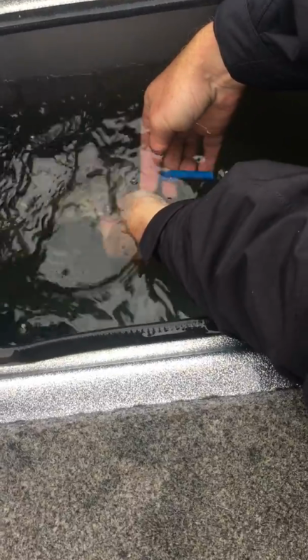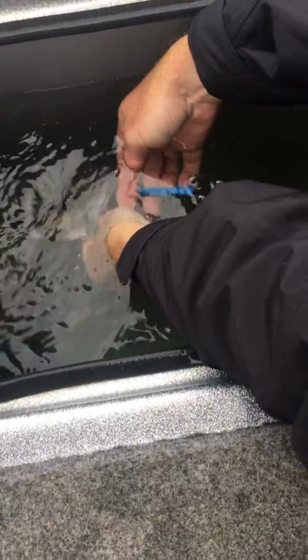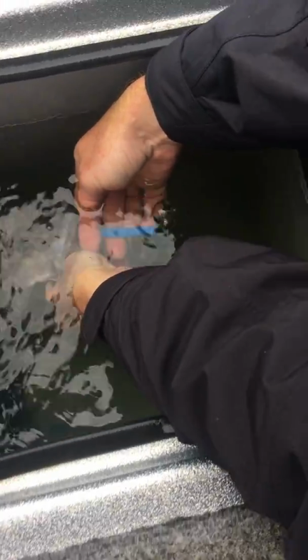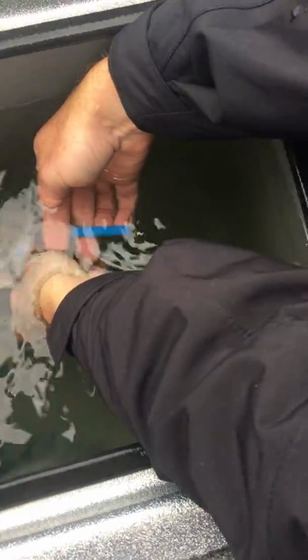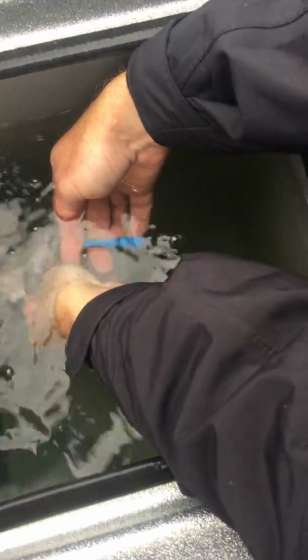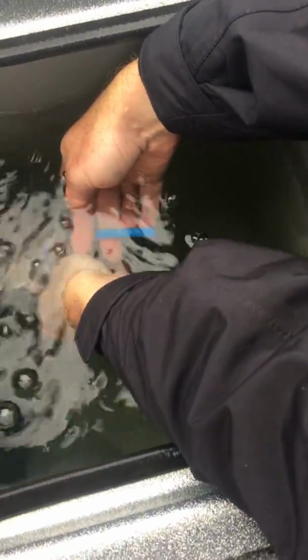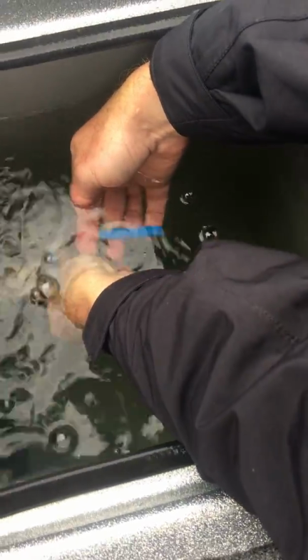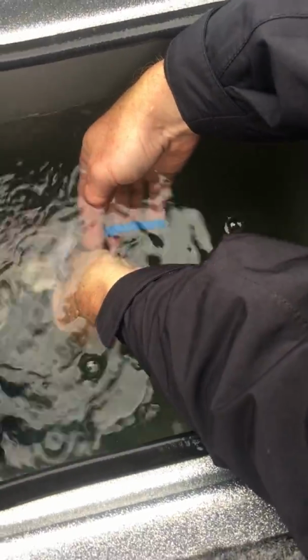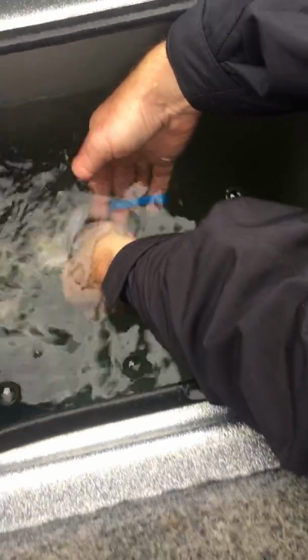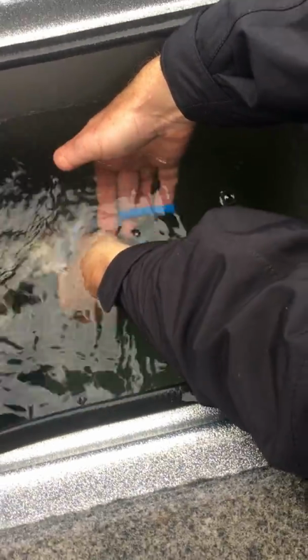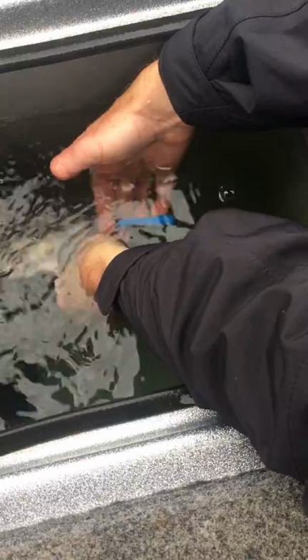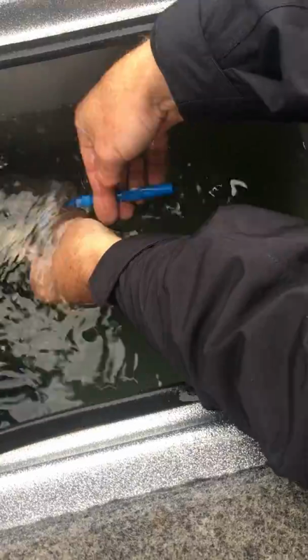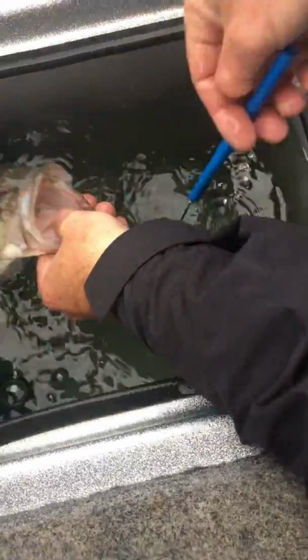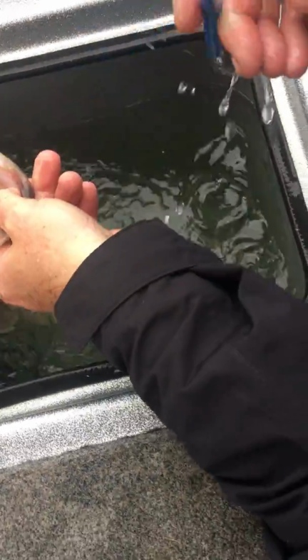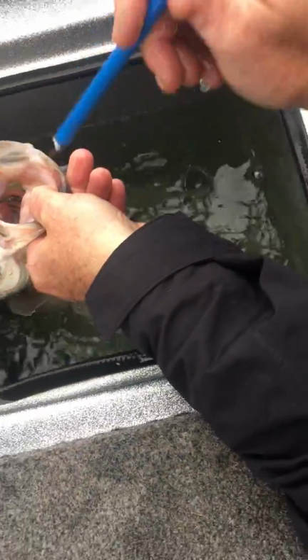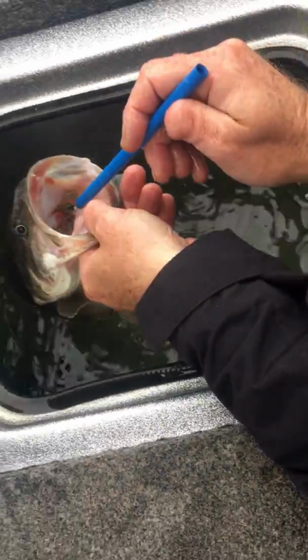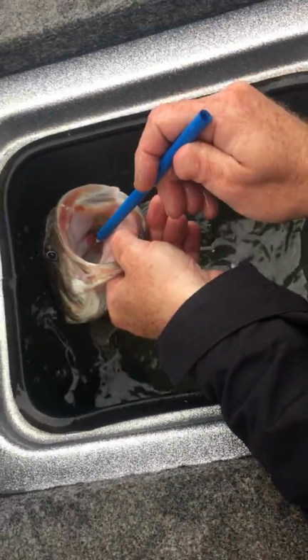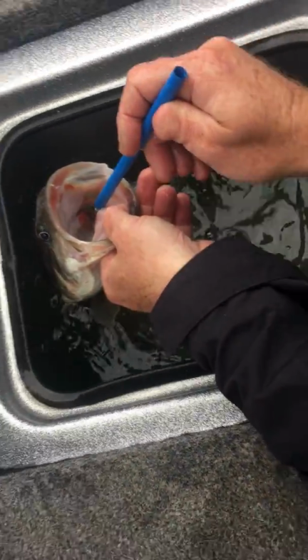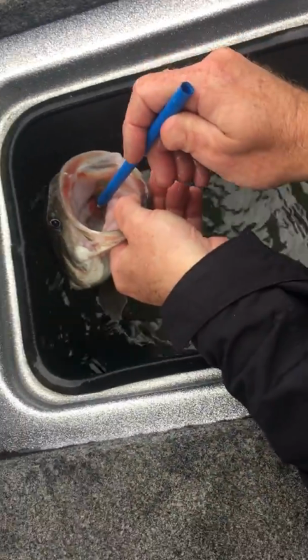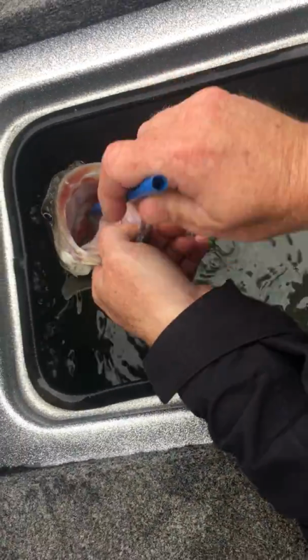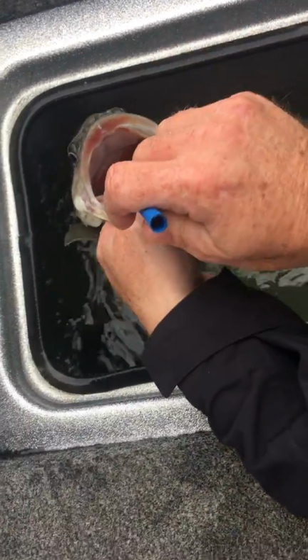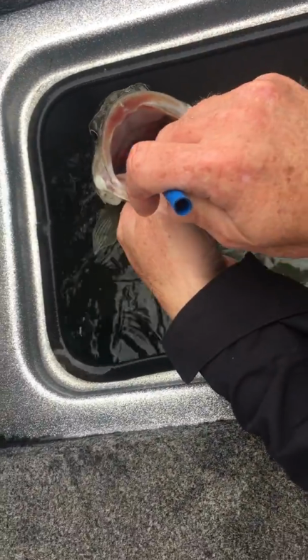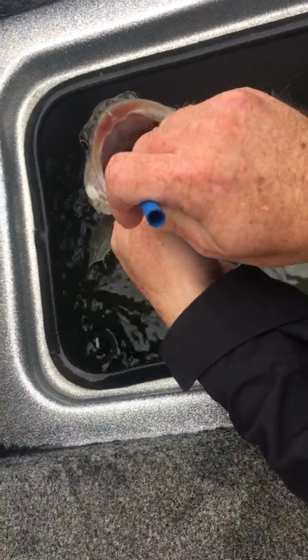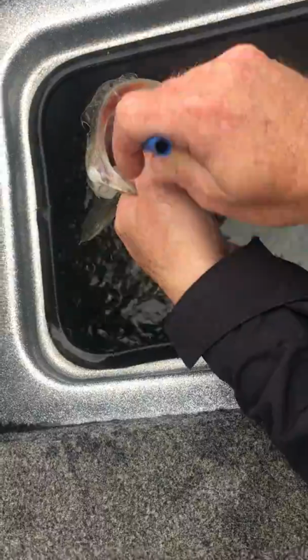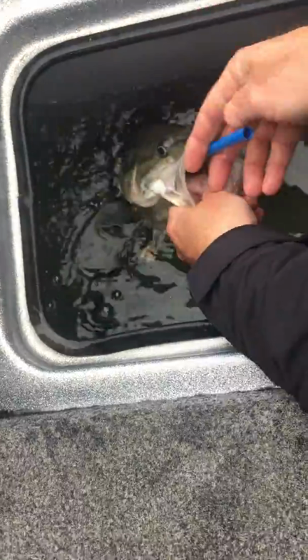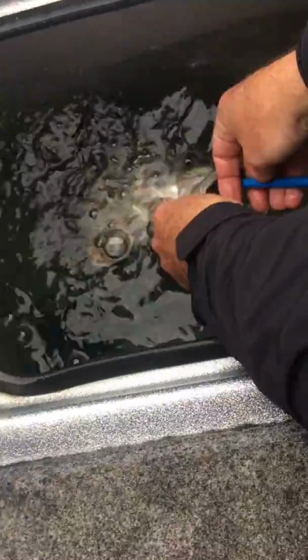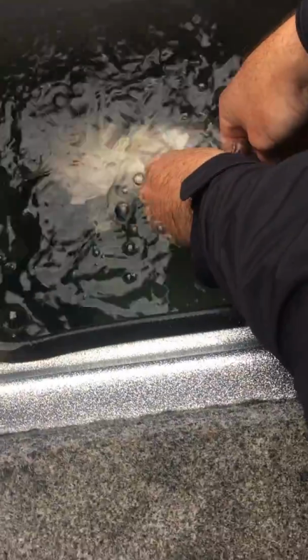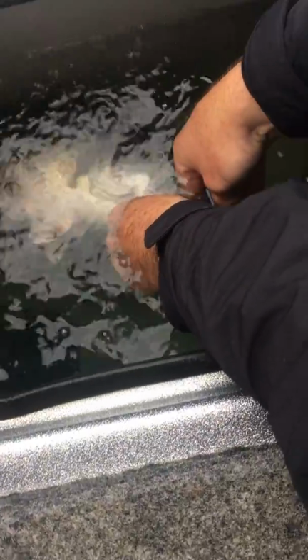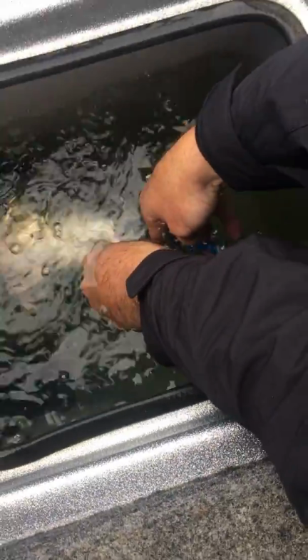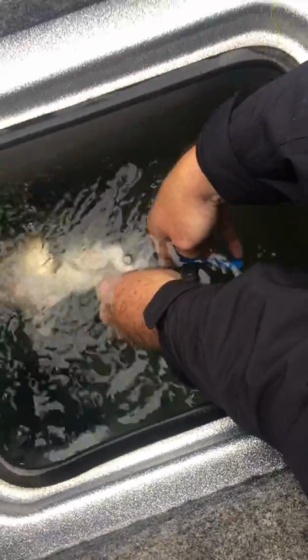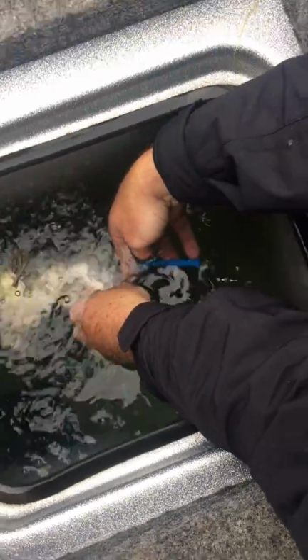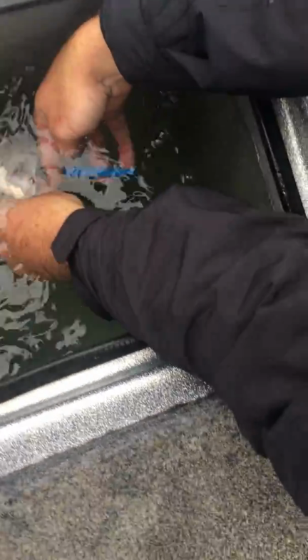That didn't let out very much. I'll do it again — push in, get it underwater. You'll hear the water... there it goes, see the bubbles.